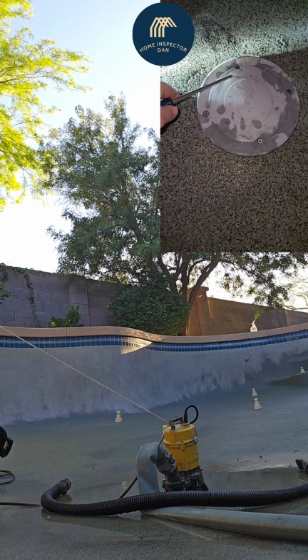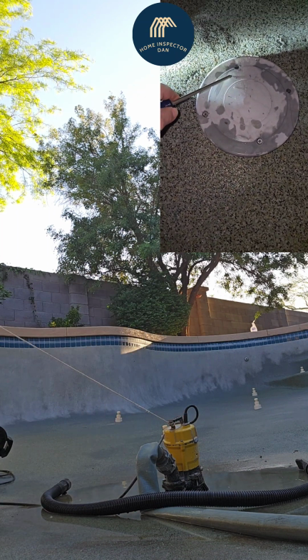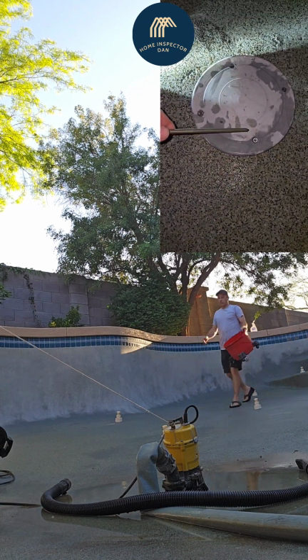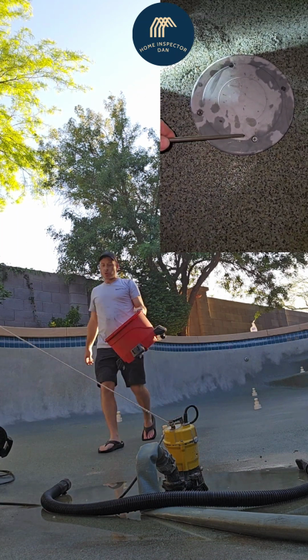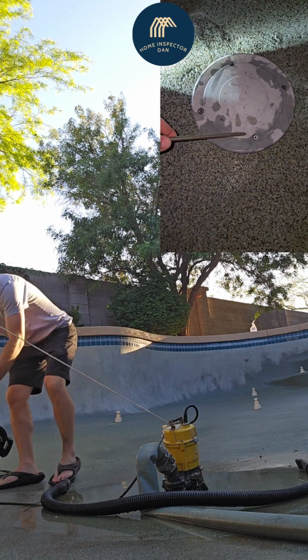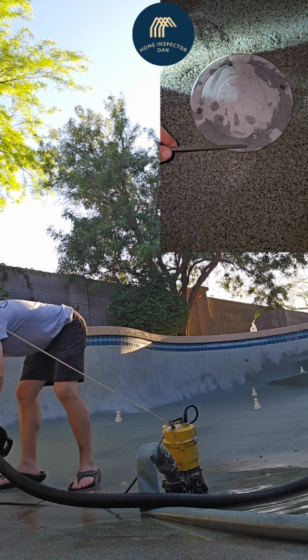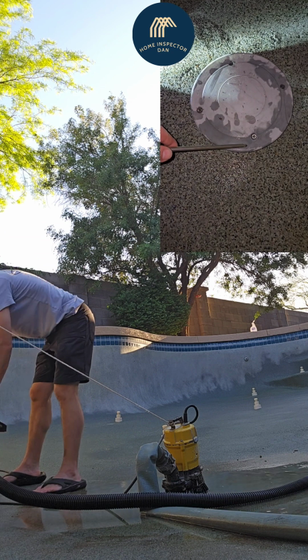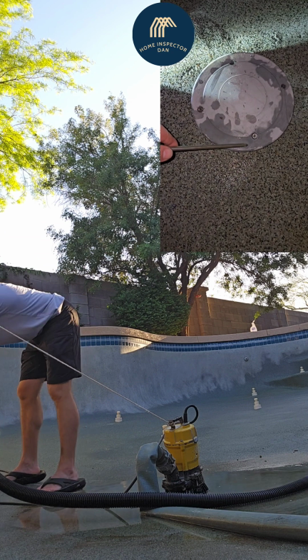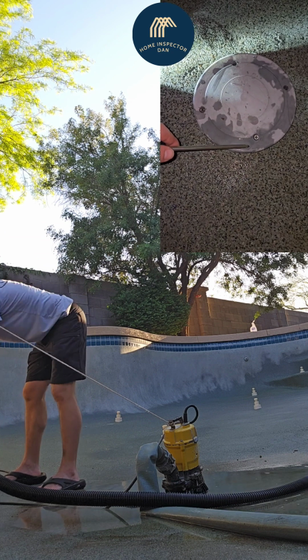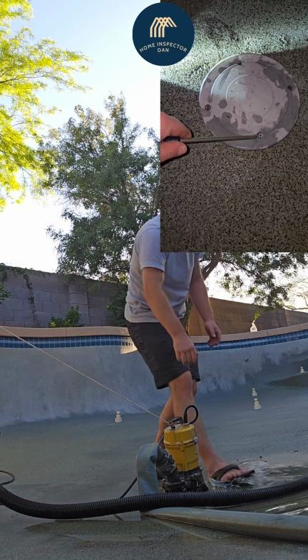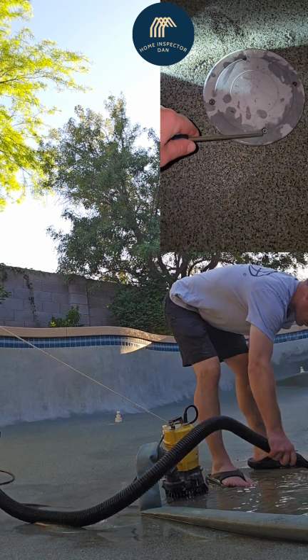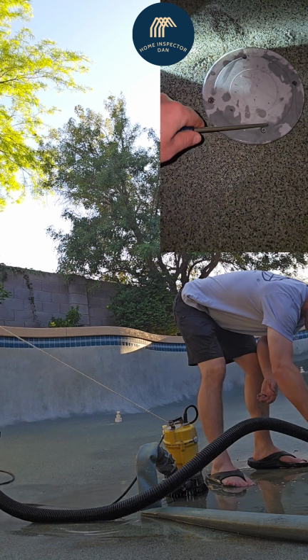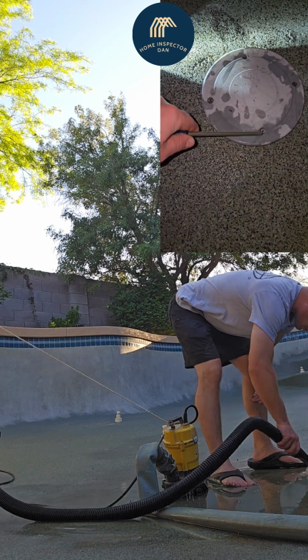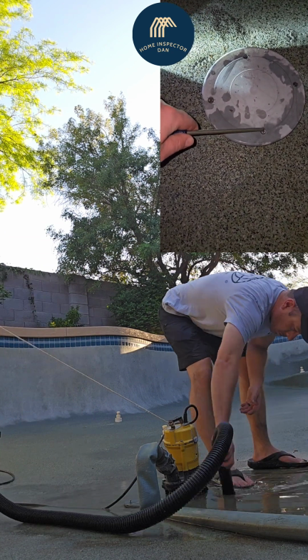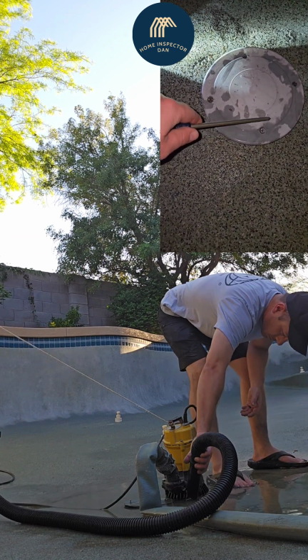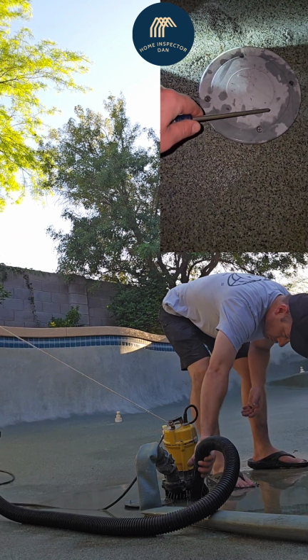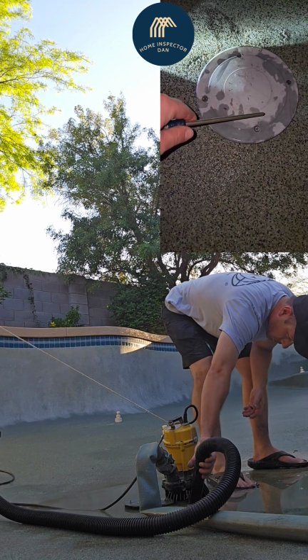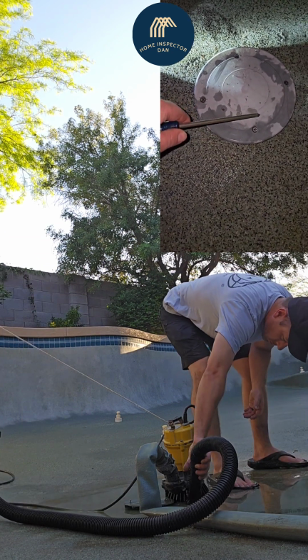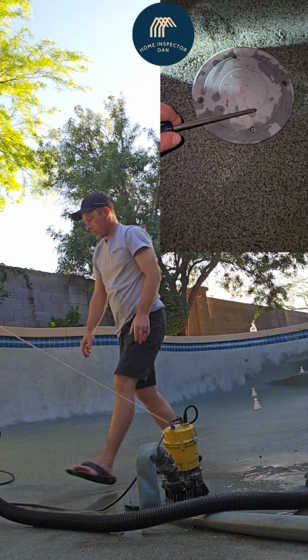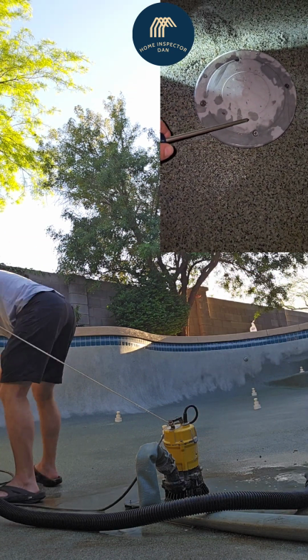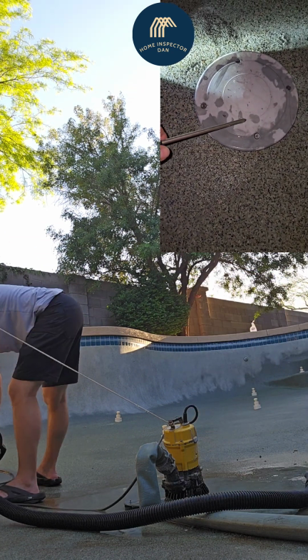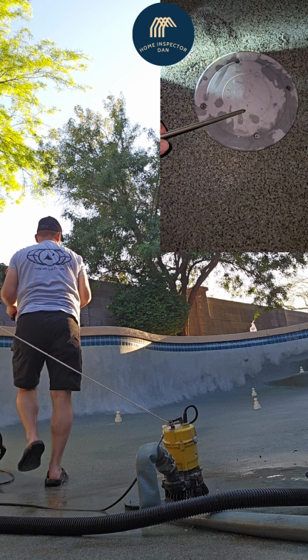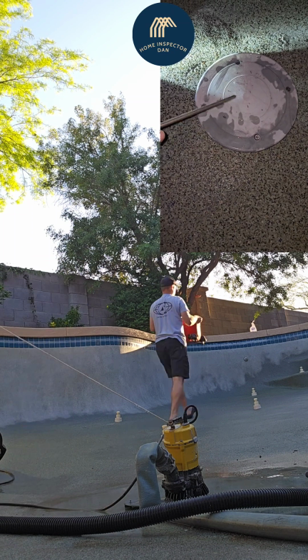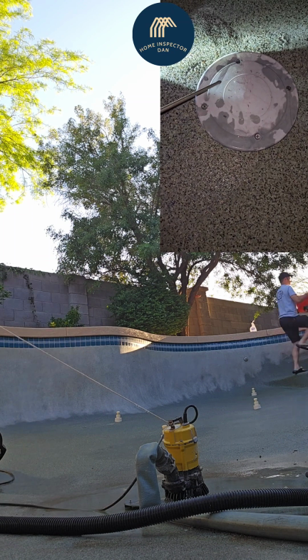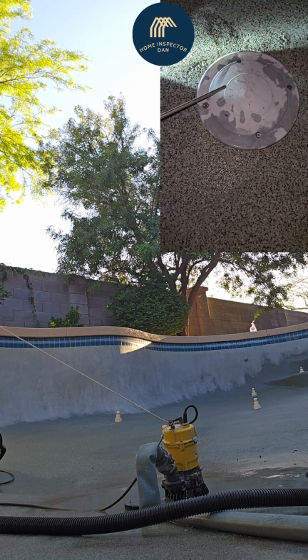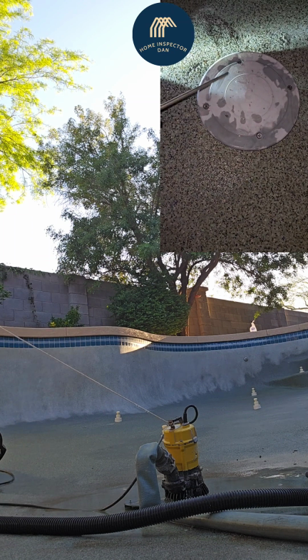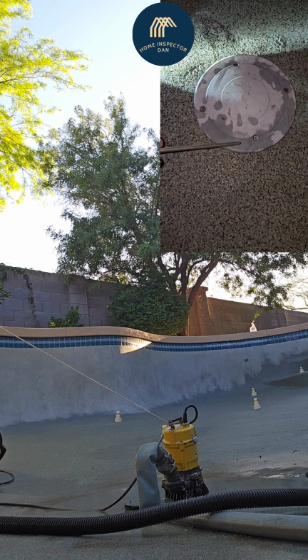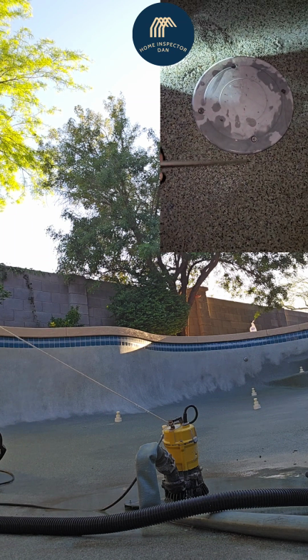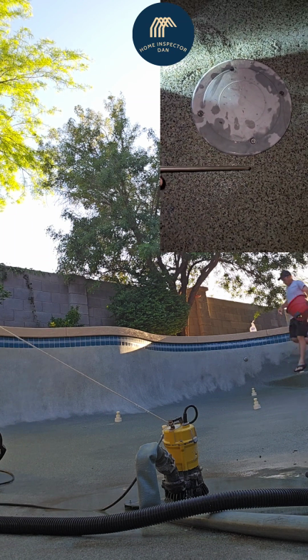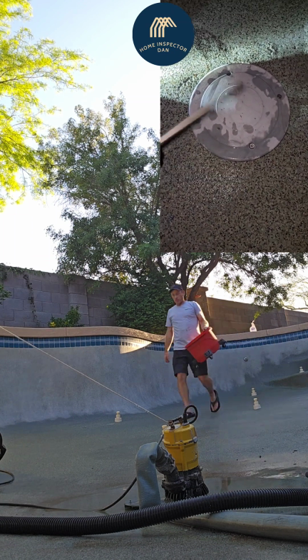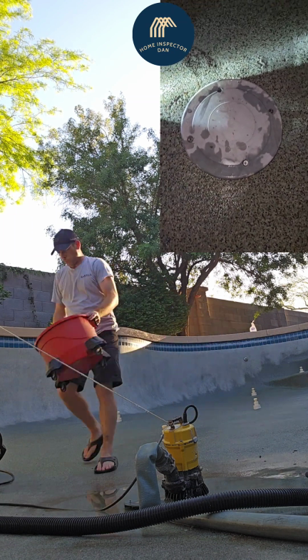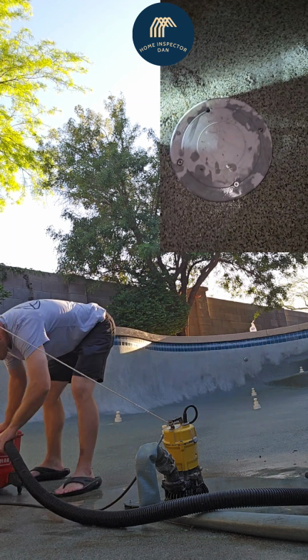One screw isn't as tight as it could be, but it'll work. Let's drain this thing one more time and then fill it back up.